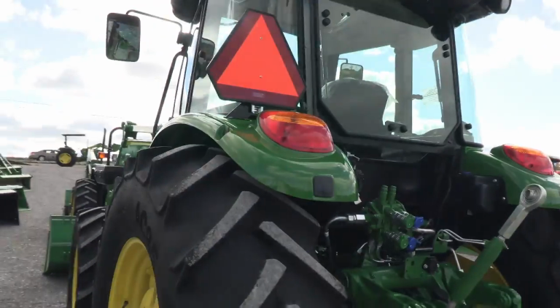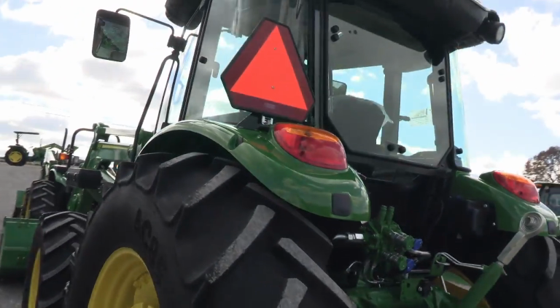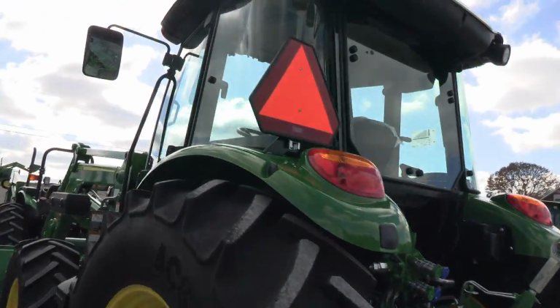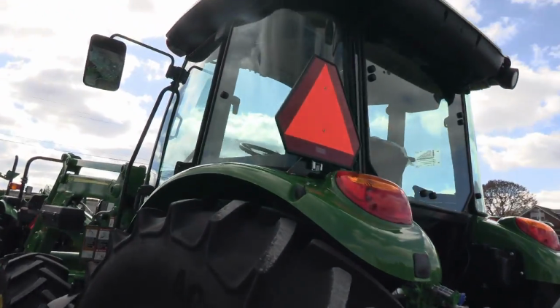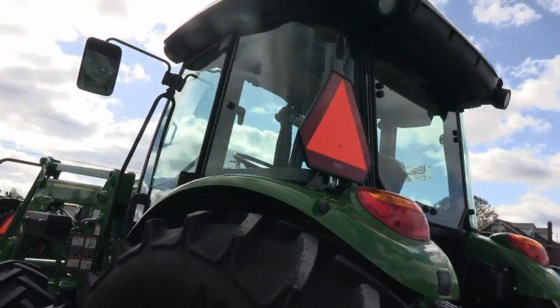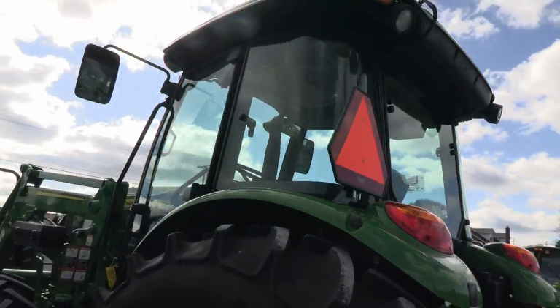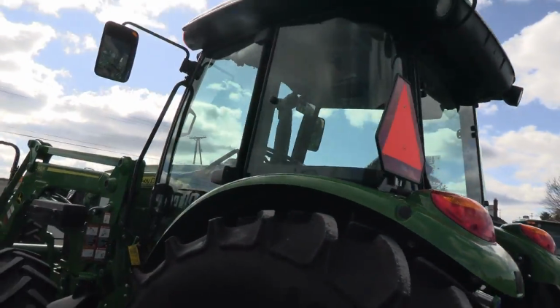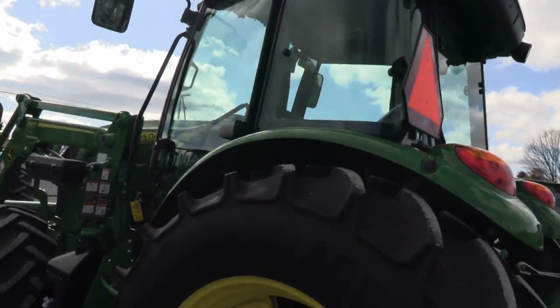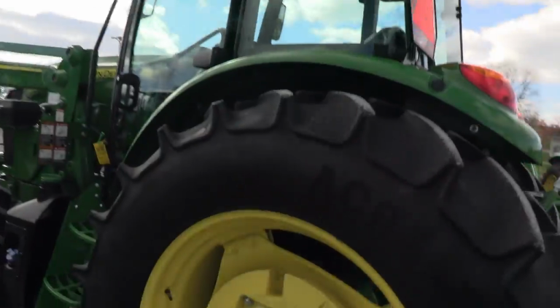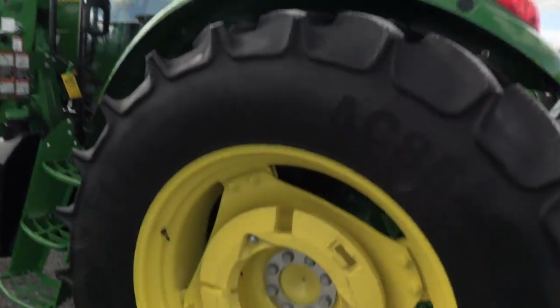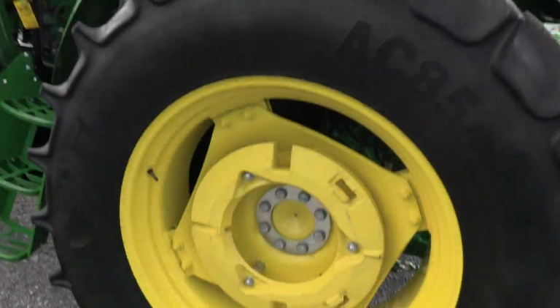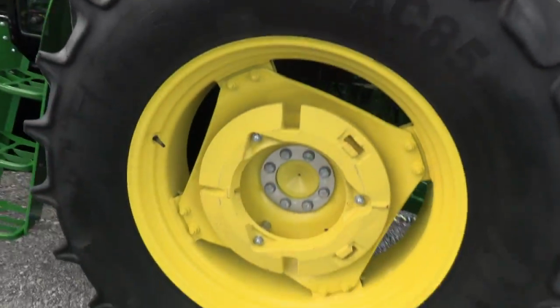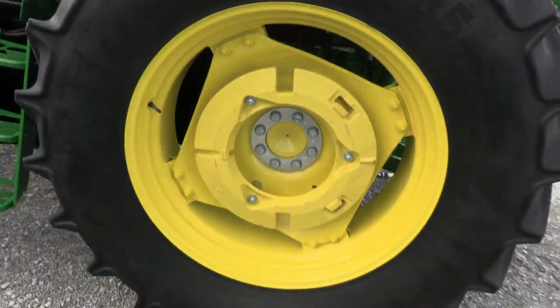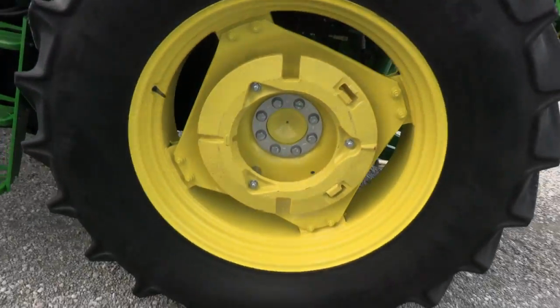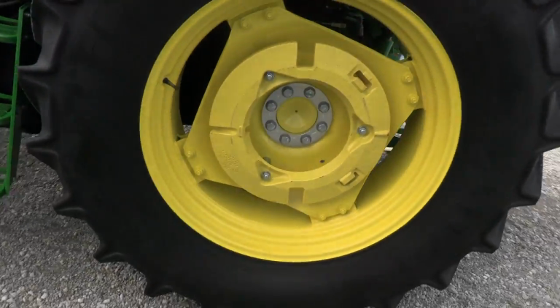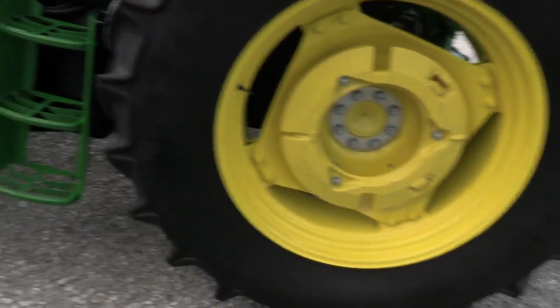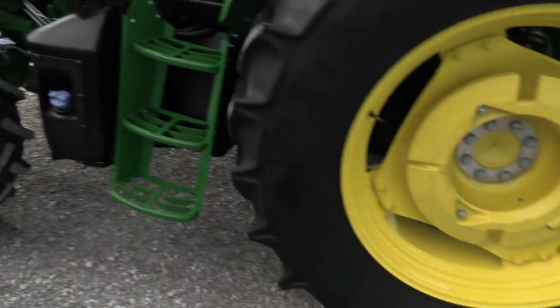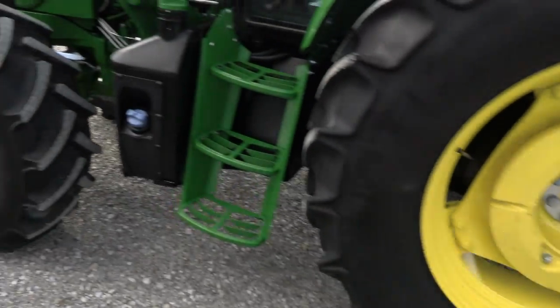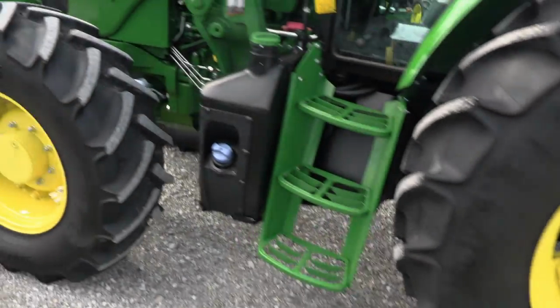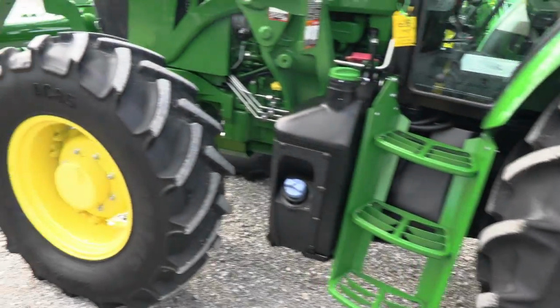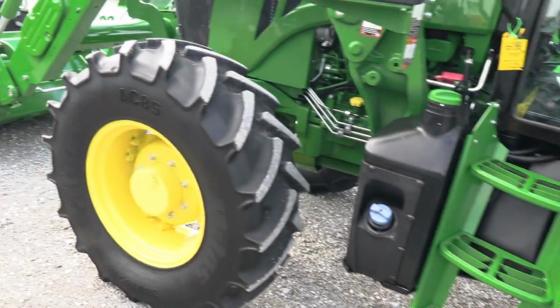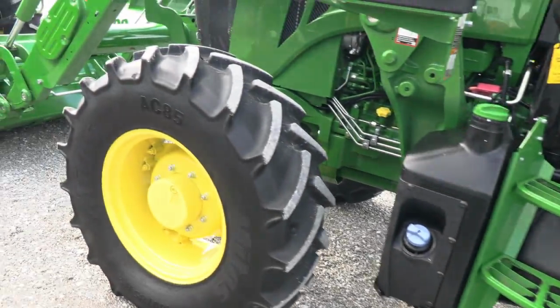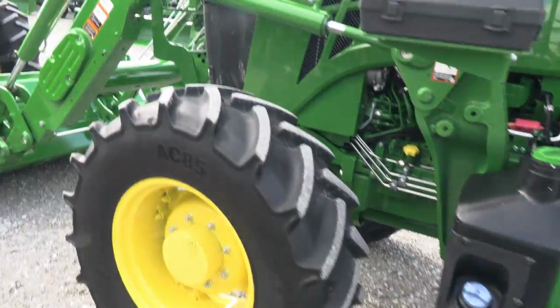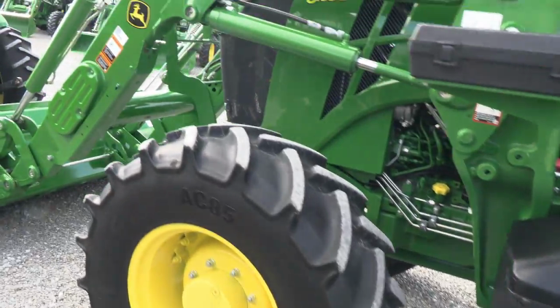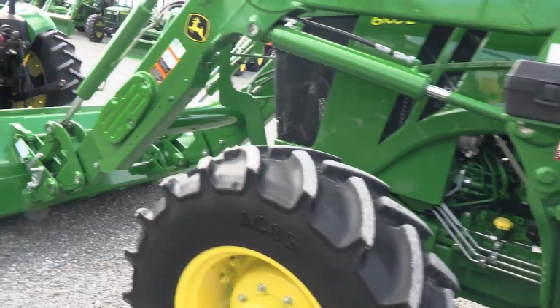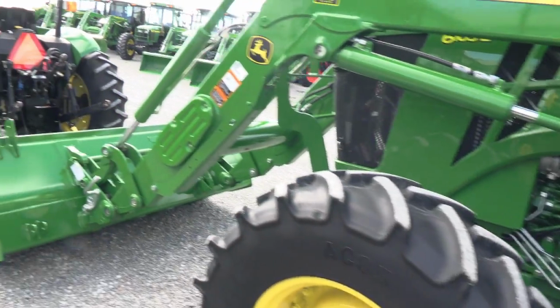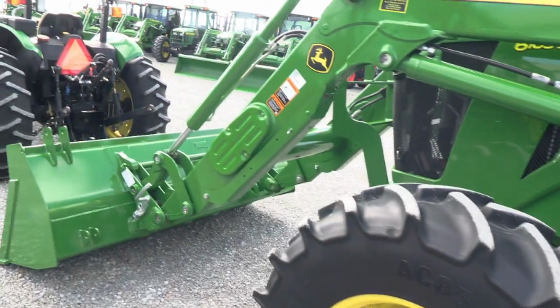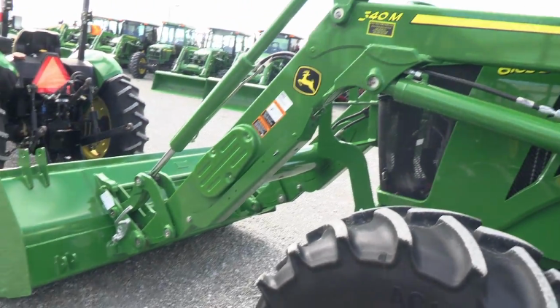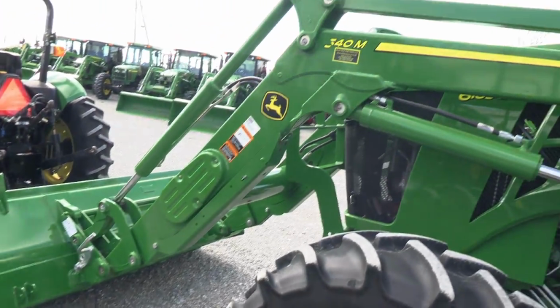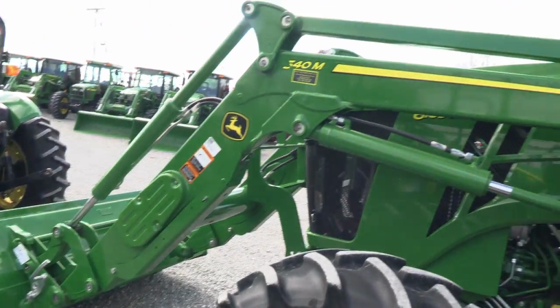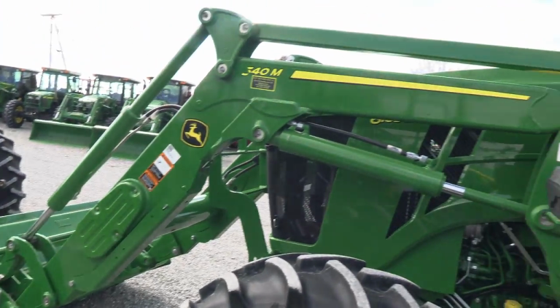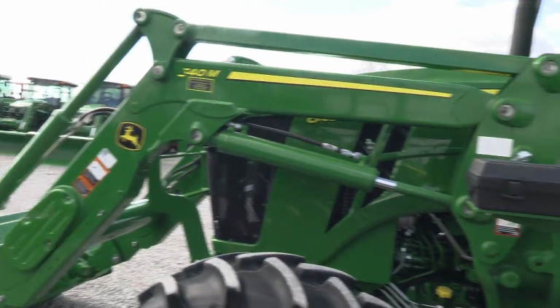It's just about as close to new as we're going to be able to find for you. It does have a set of rear wheel weights. It's a super, super nice tractor.